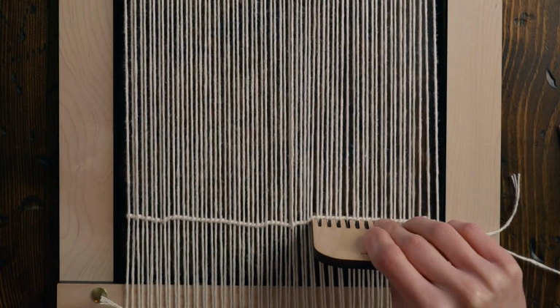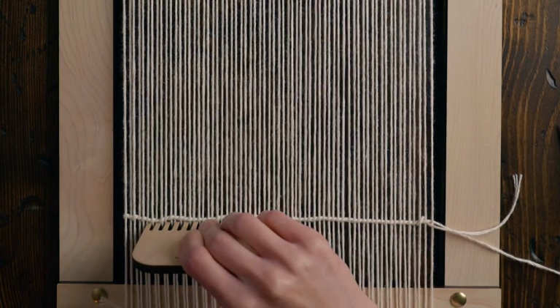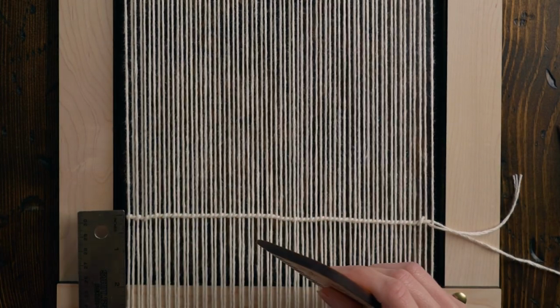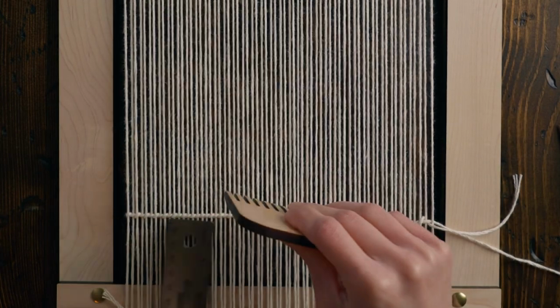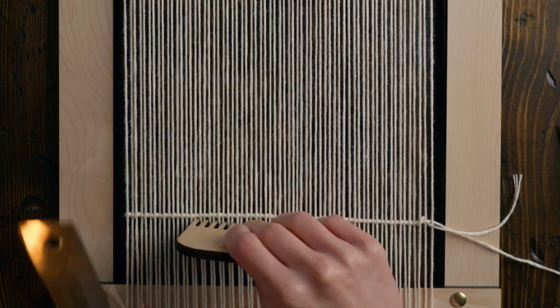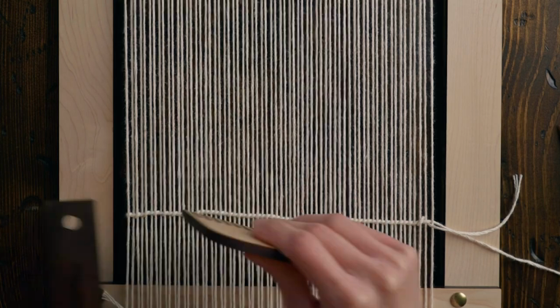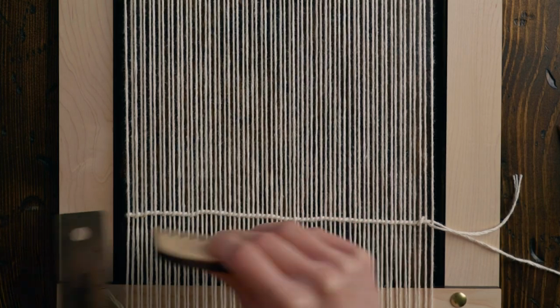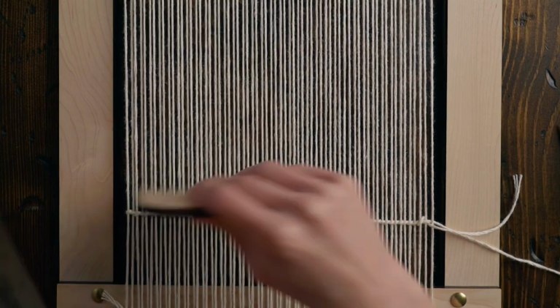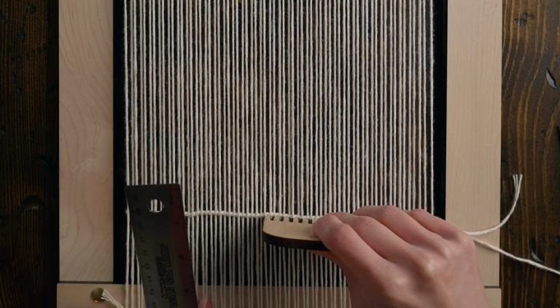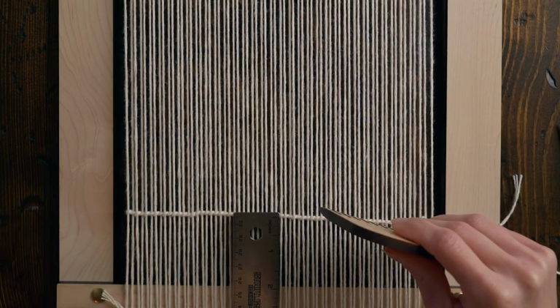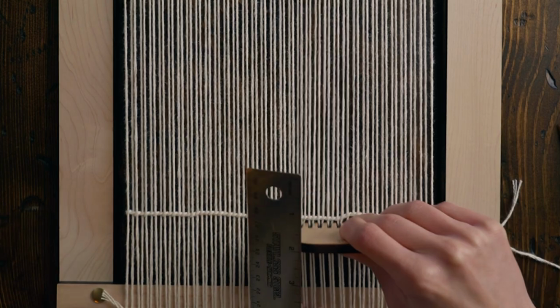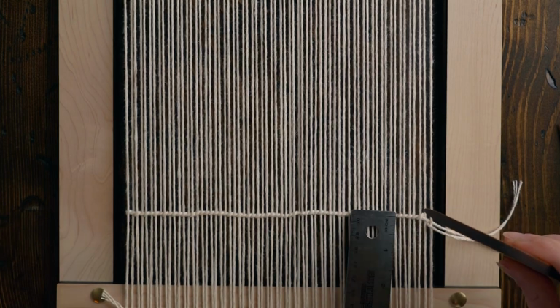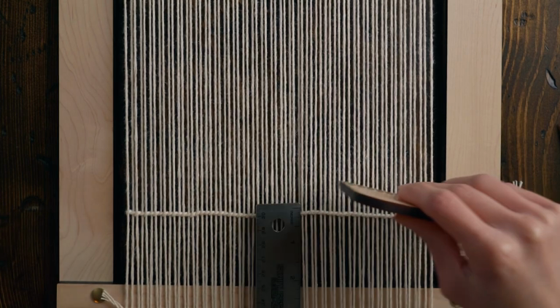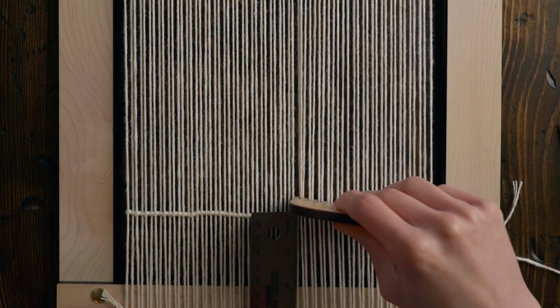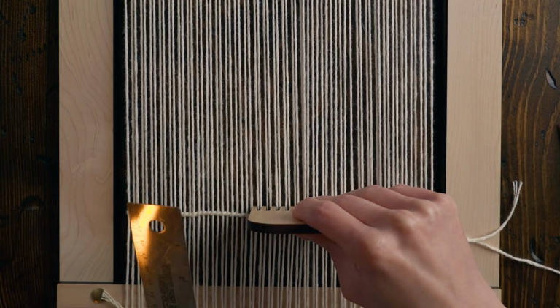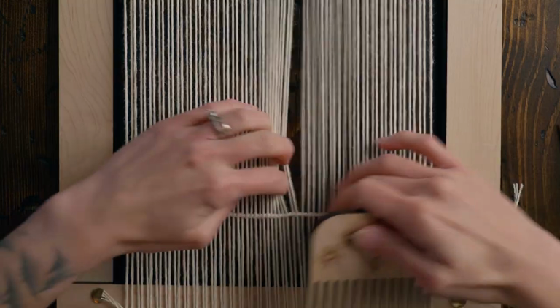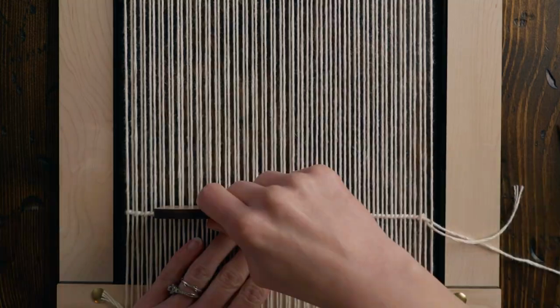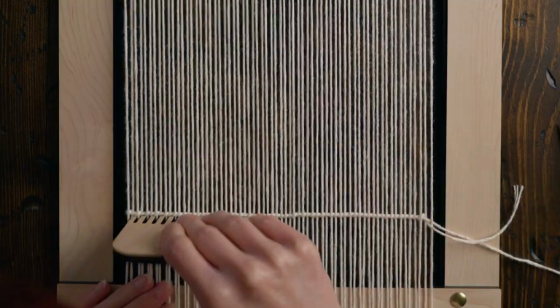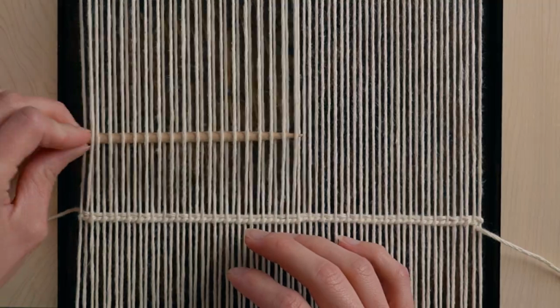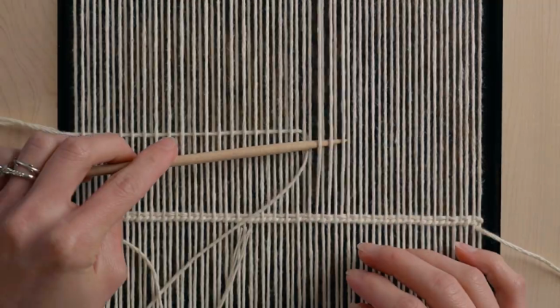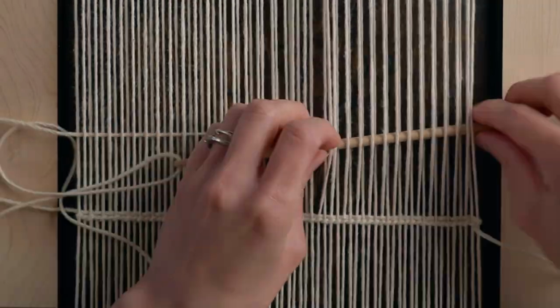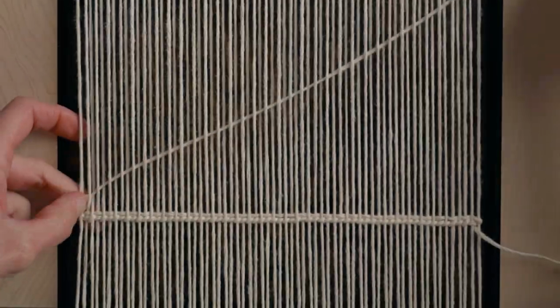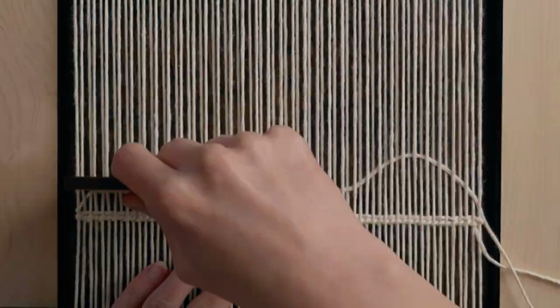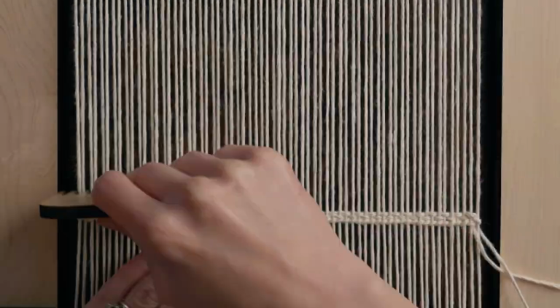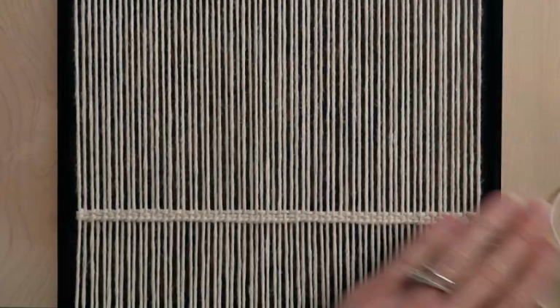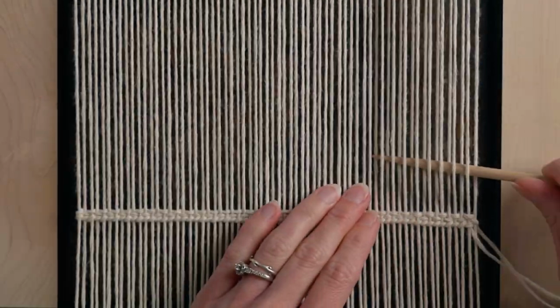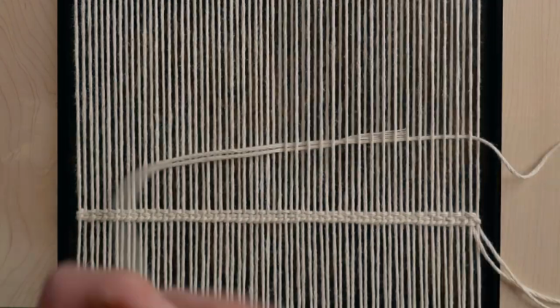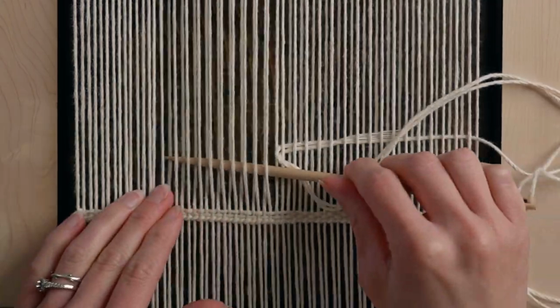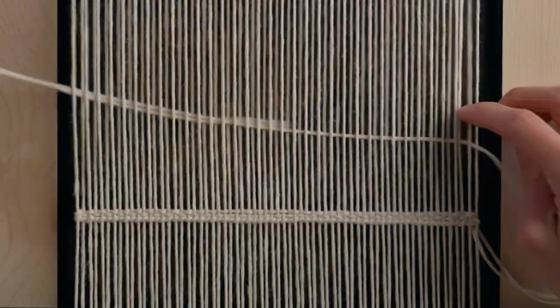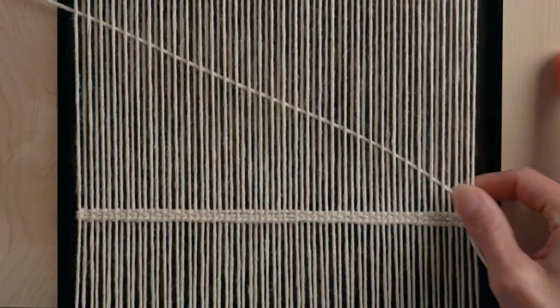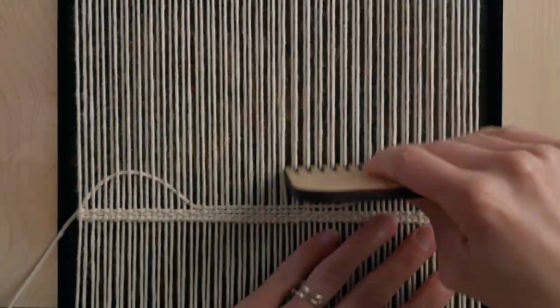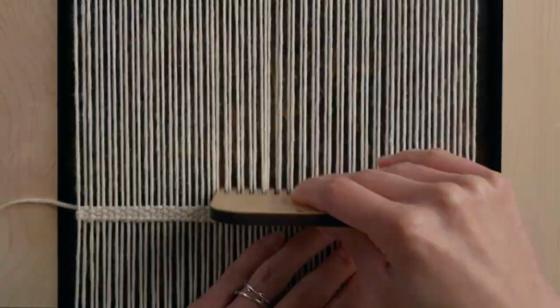I'm leaving my twining about three and a half inches up from the bottom of my loom, but honestly I could have had it a little bit lower, which would have made the weaving process easier because I wouldn't have been getting so close to the top of my loom. Add a few rows of plain weave — I'm doing three — and now we have a nice sturdy base.